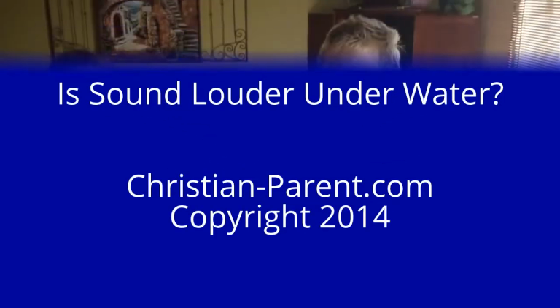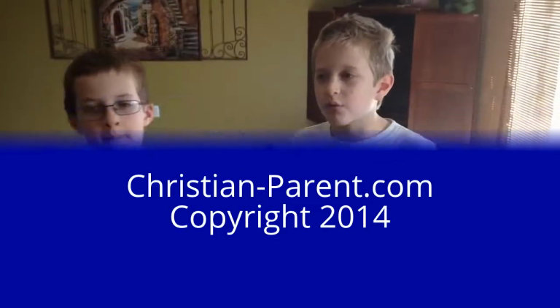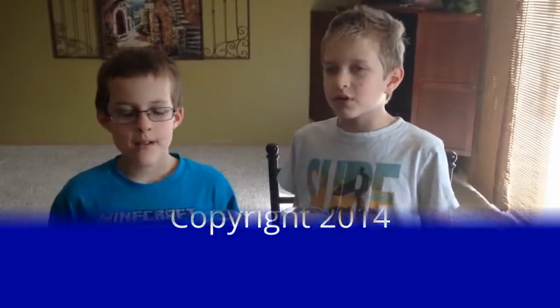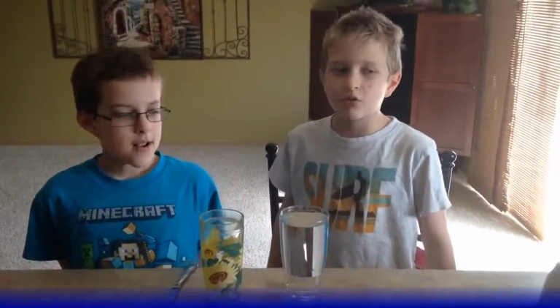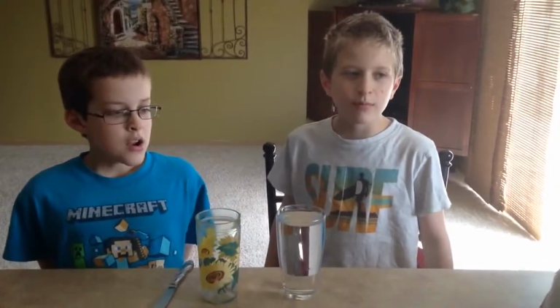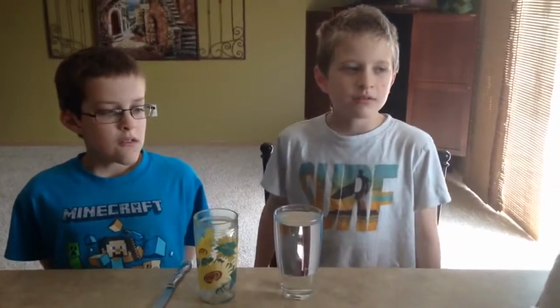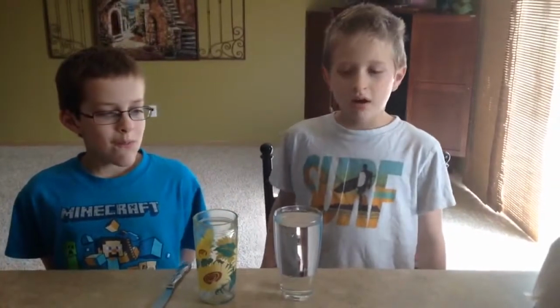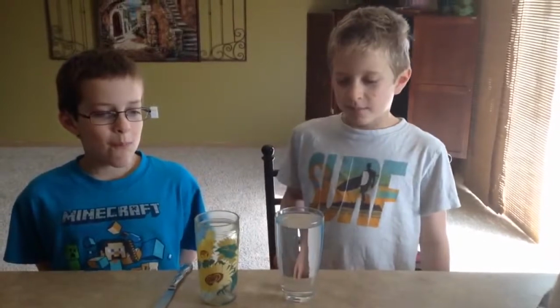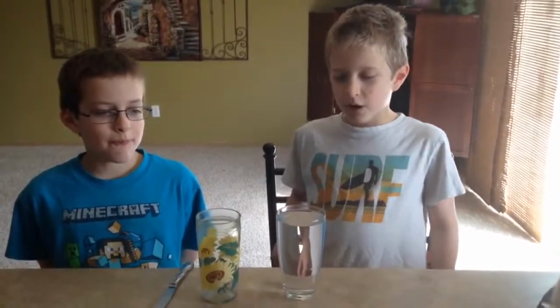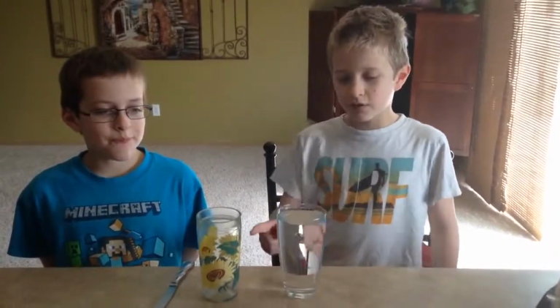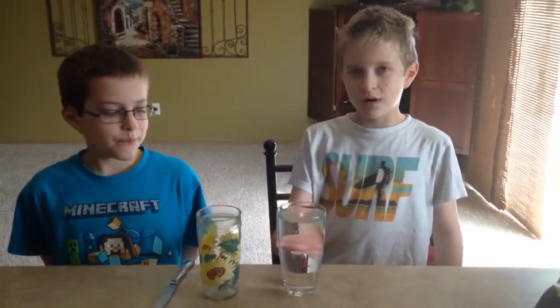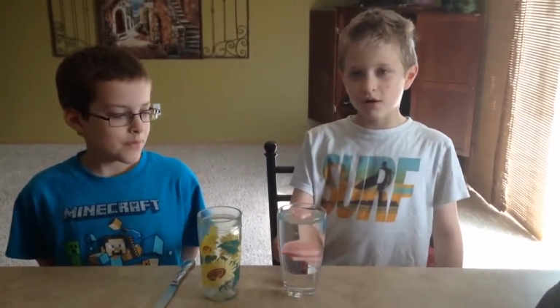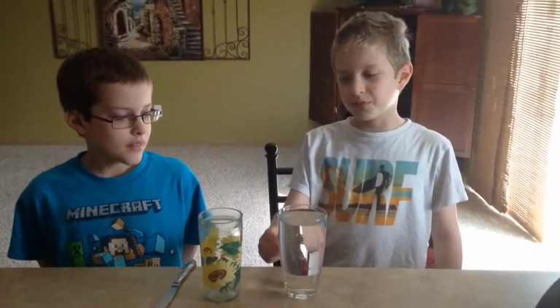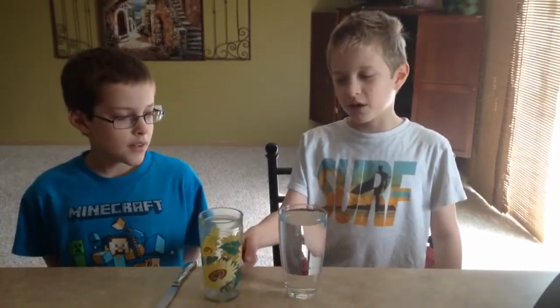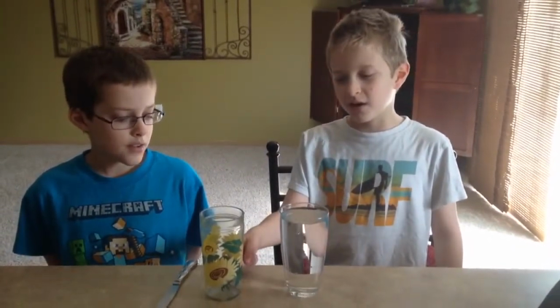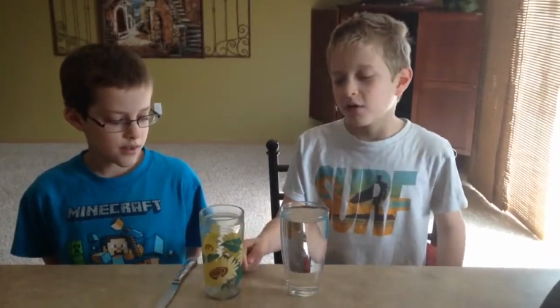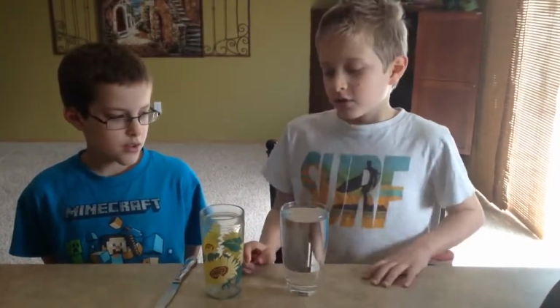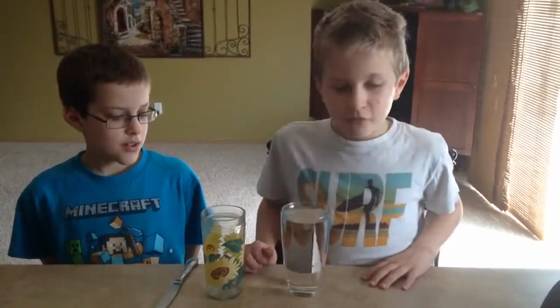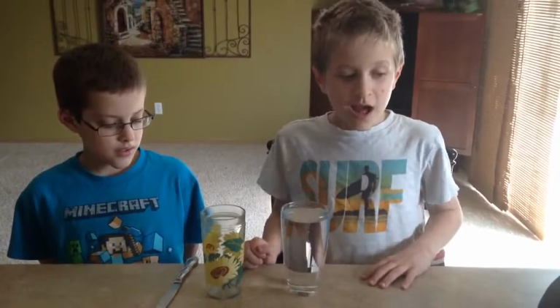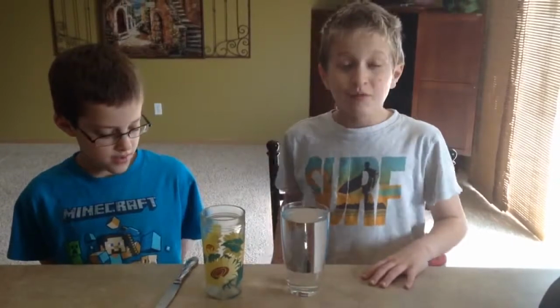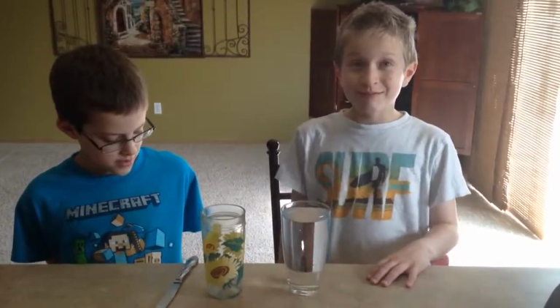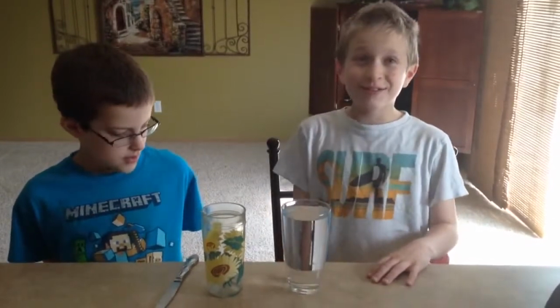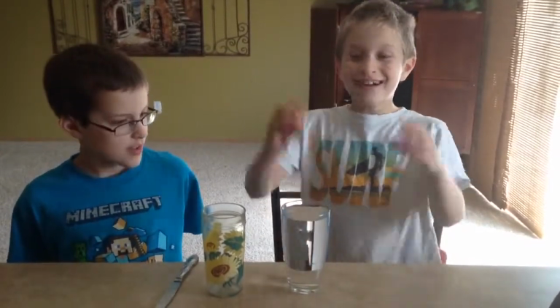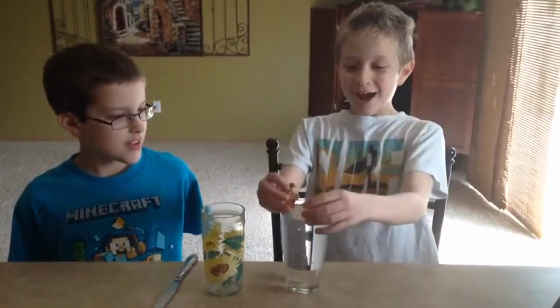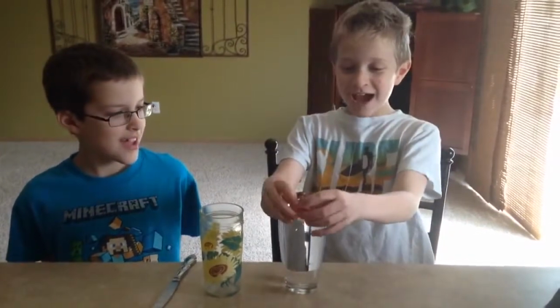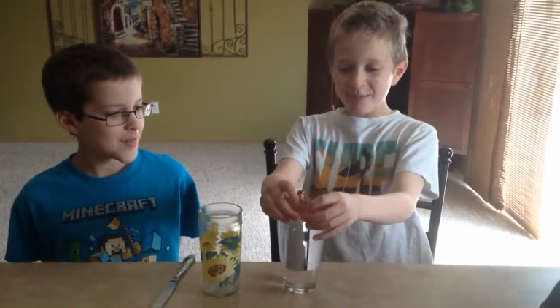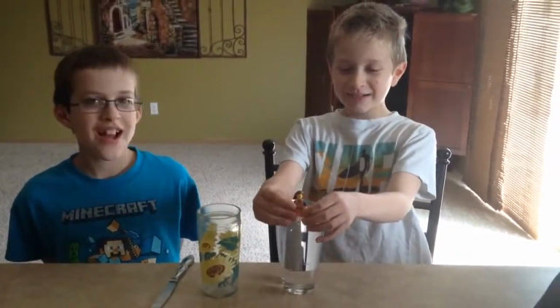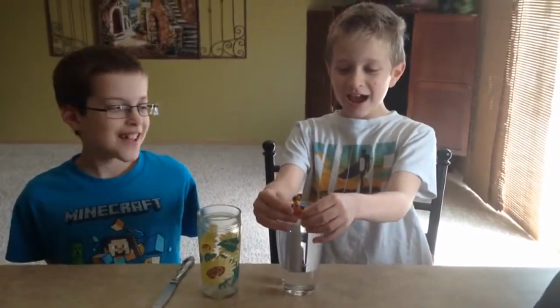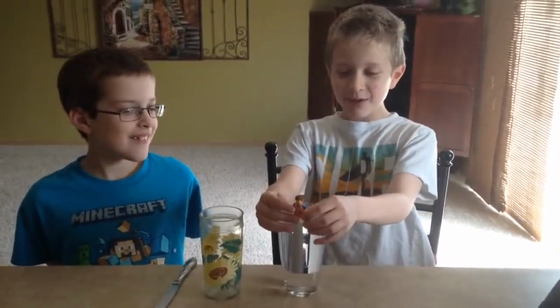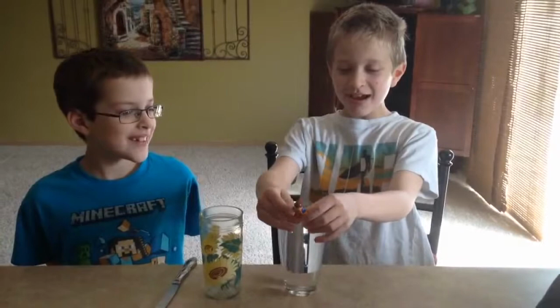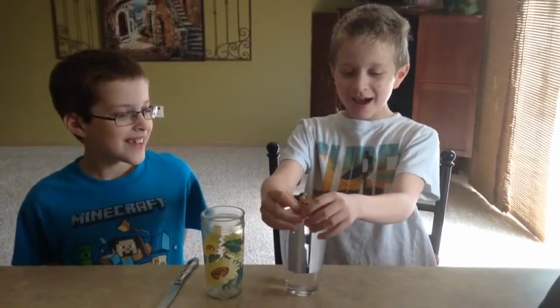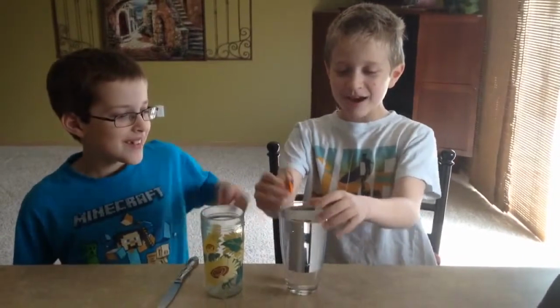Today we are going to do an experiment about what sounds louder — water or air. And we are going to have a special guest start. It's Emmett!